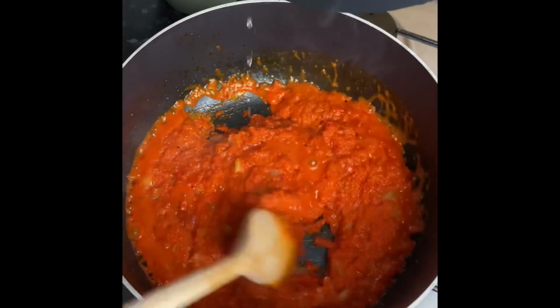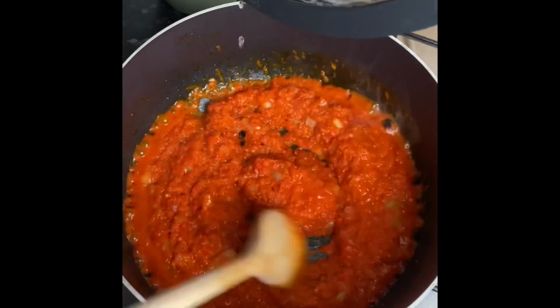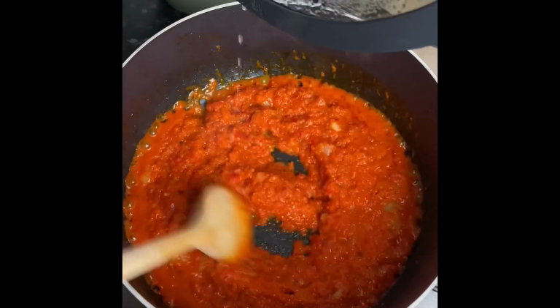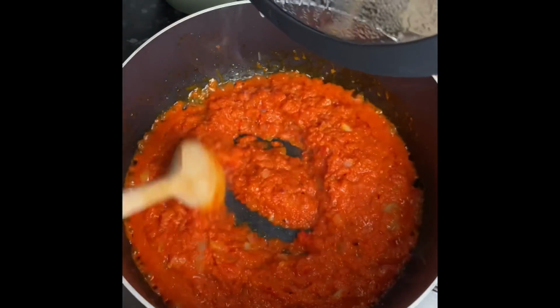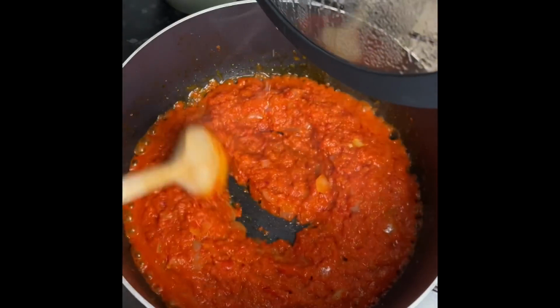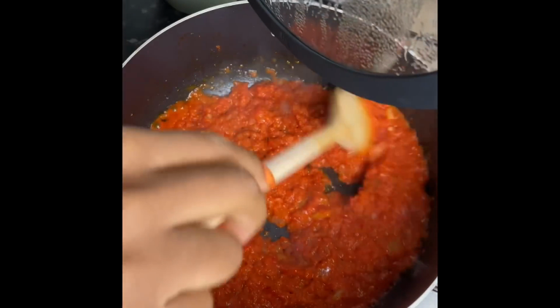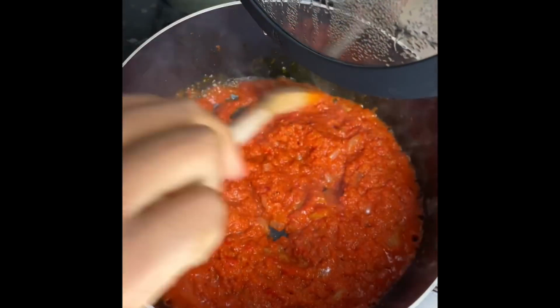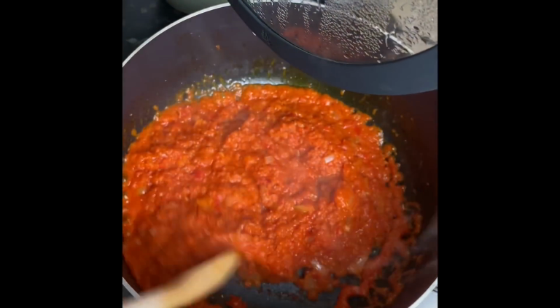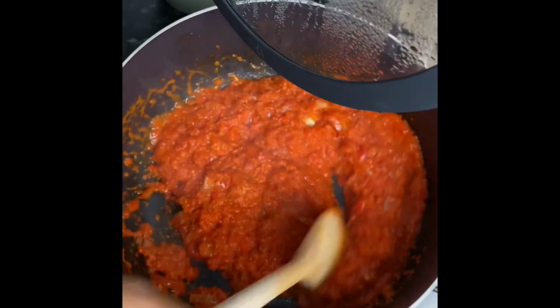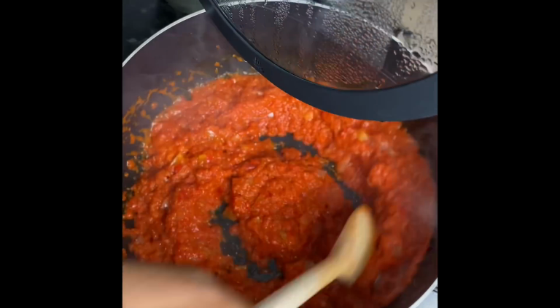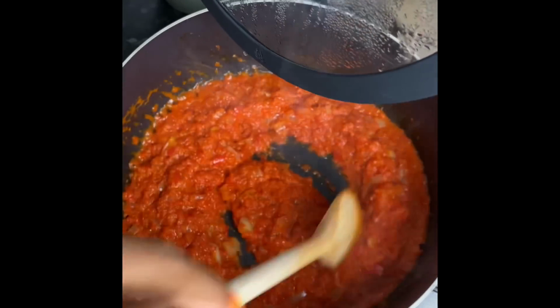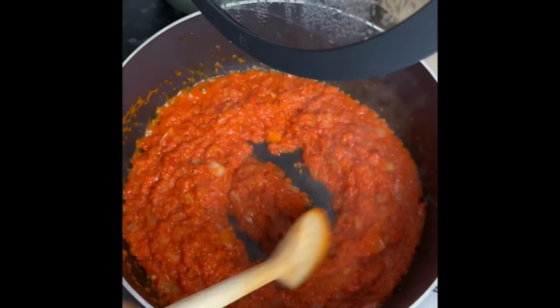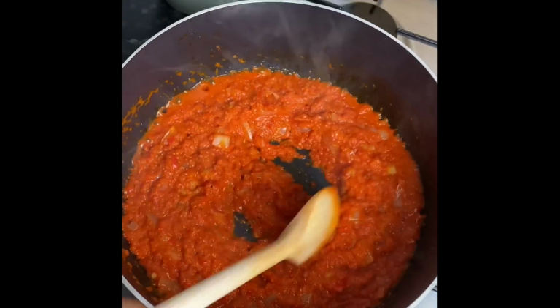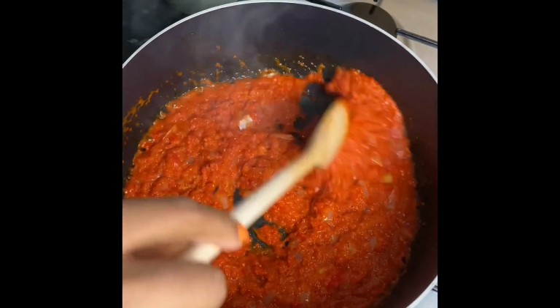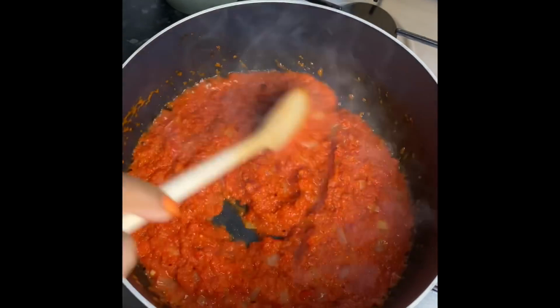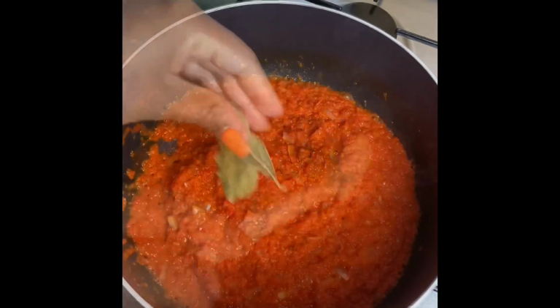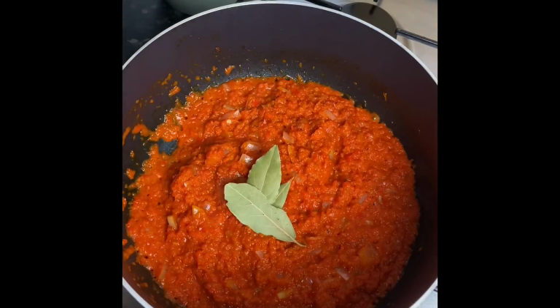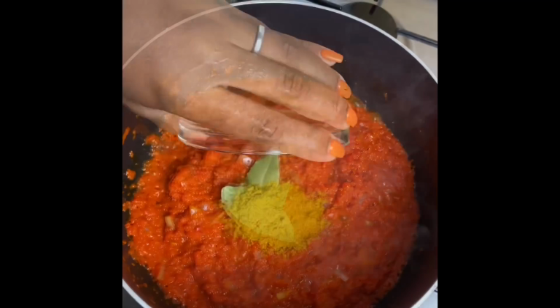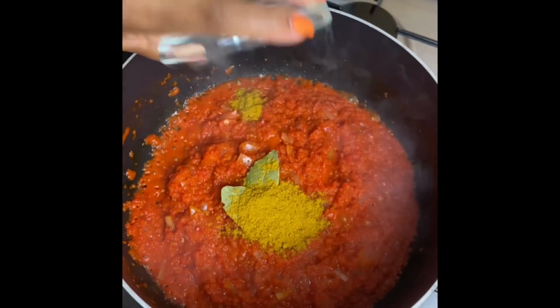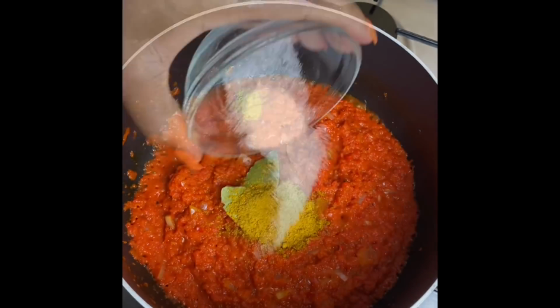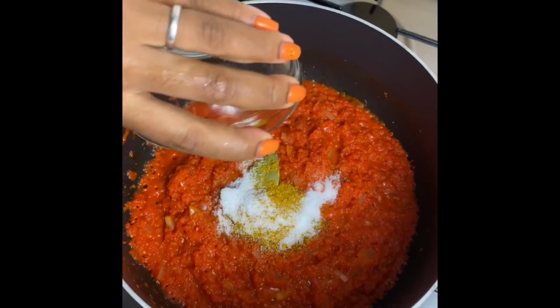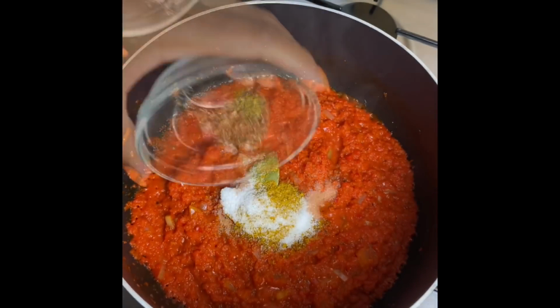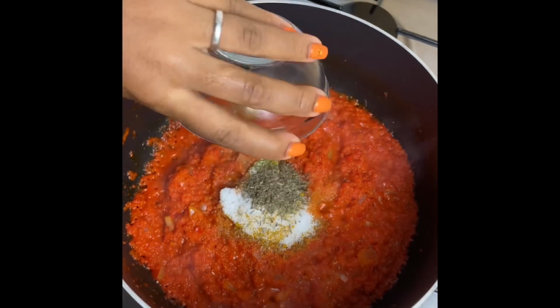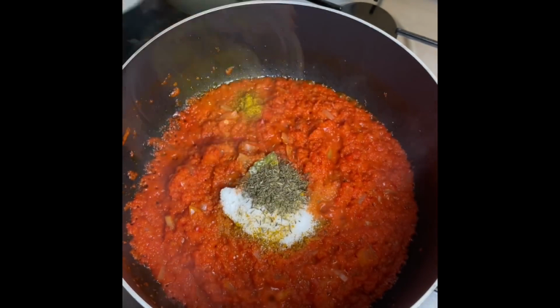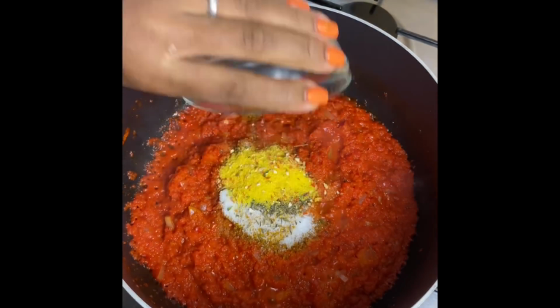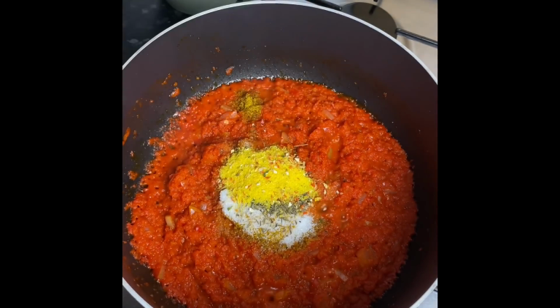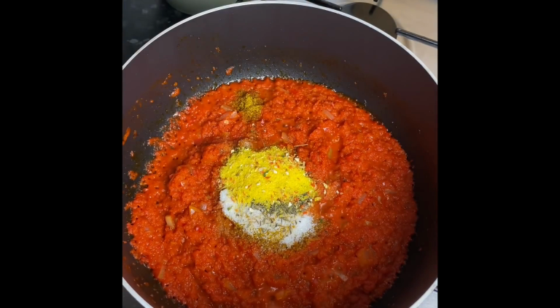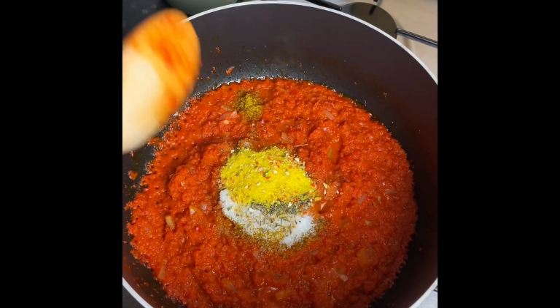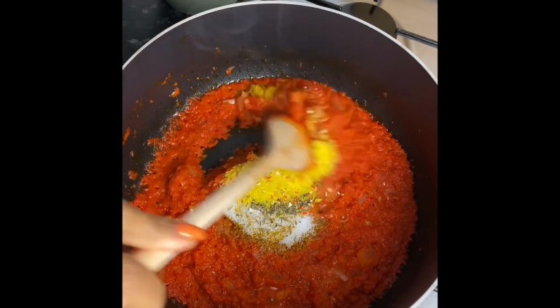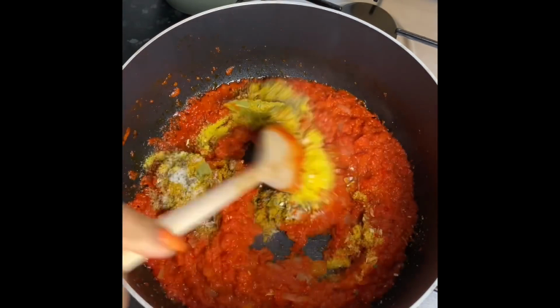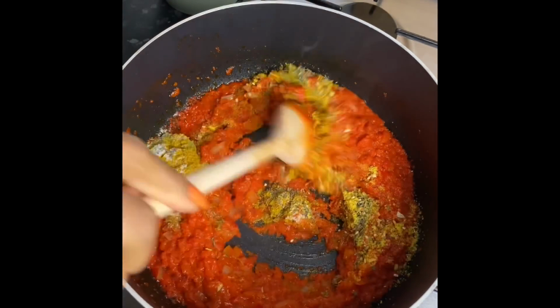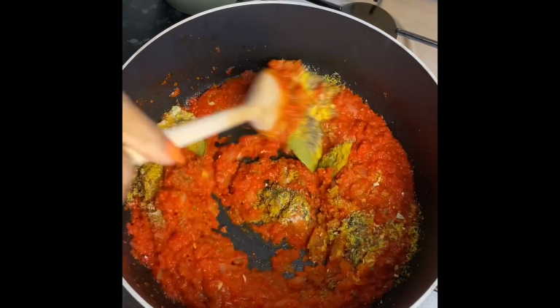So now I'm just gonna go ahead and season my blended pepper mix. You can use whatever you like, but I'm gonna use some bay leaves, some curry powder, salt, thyme, and all-purpose seasoning — just give it a really good mix.